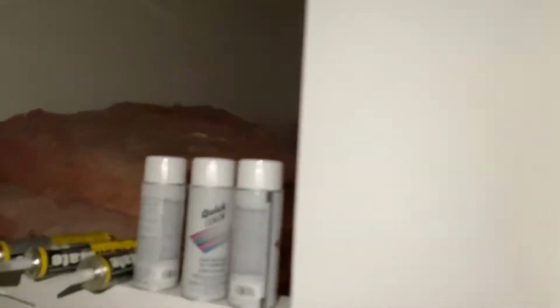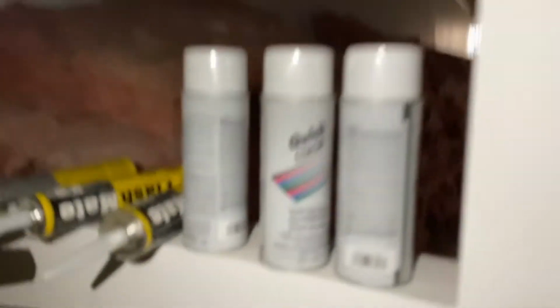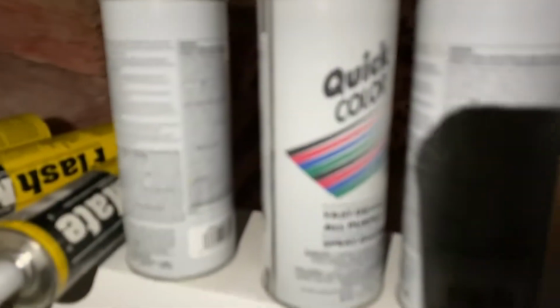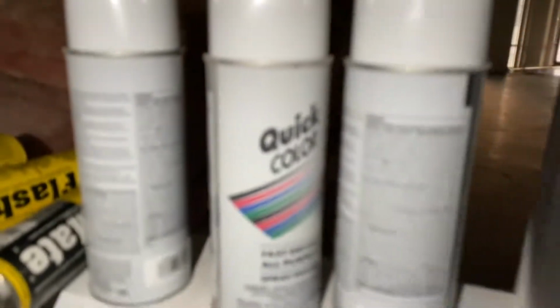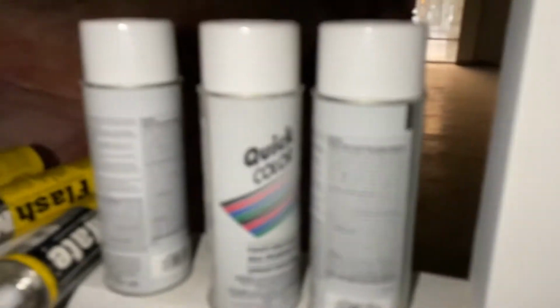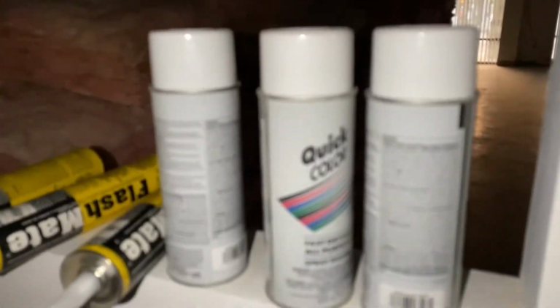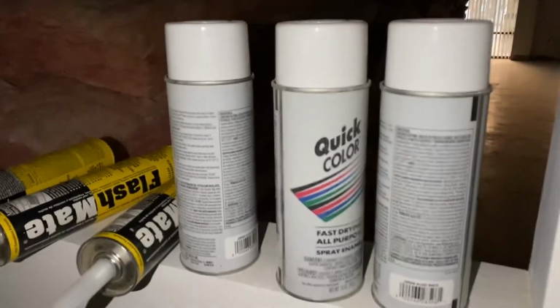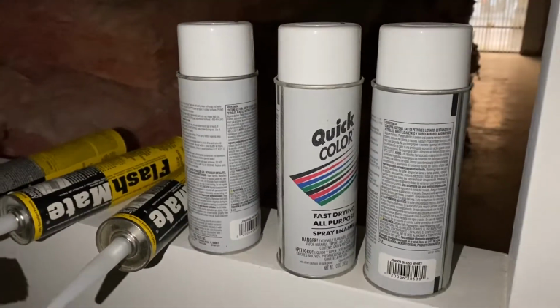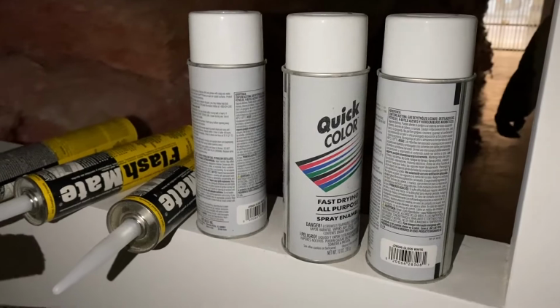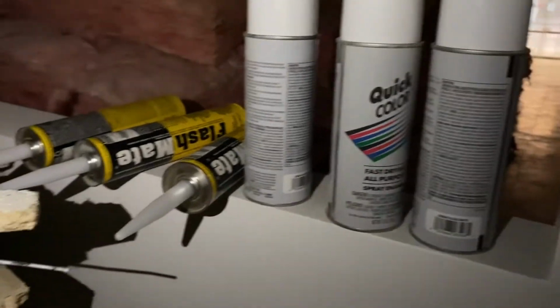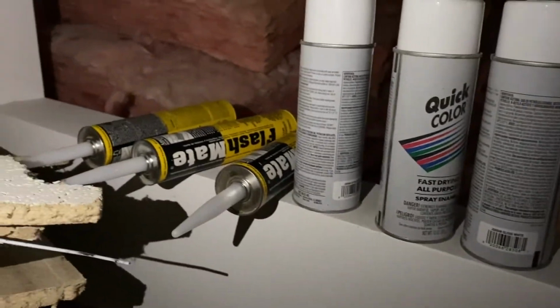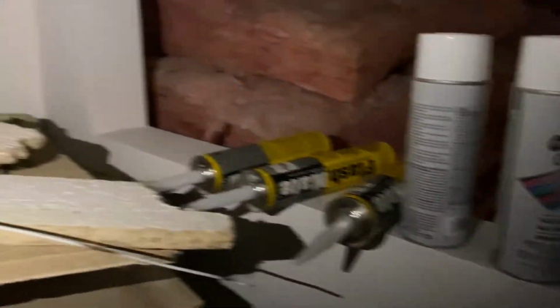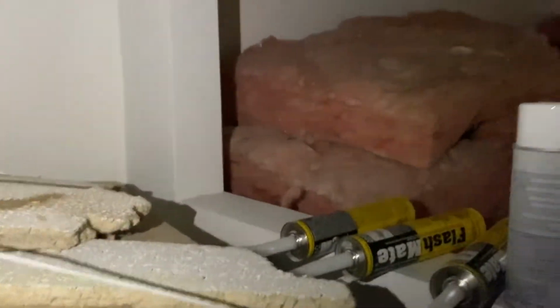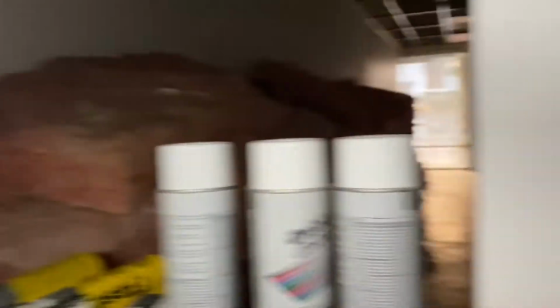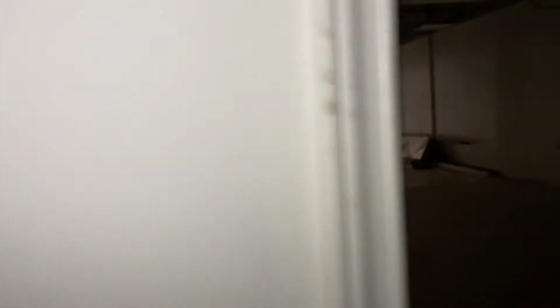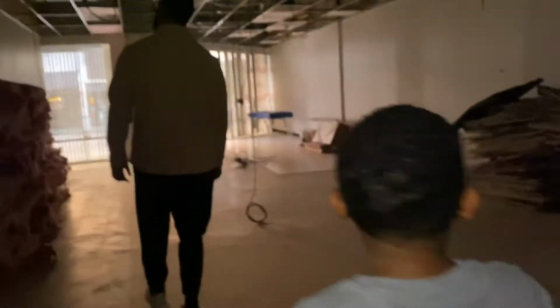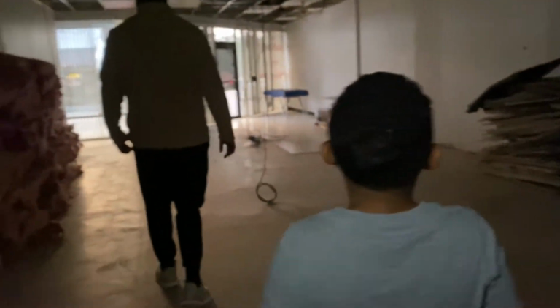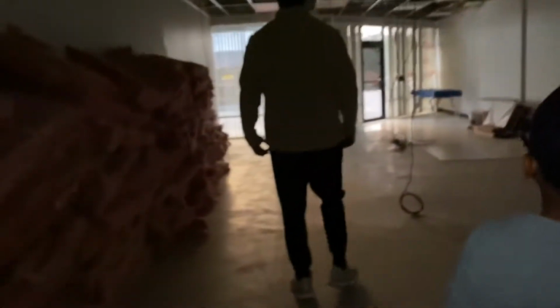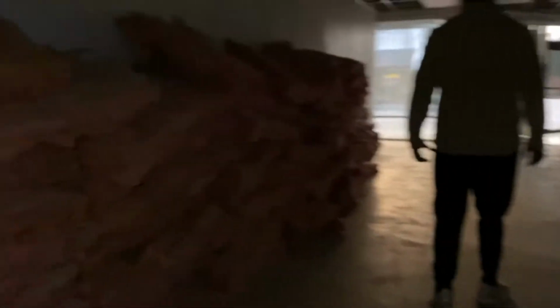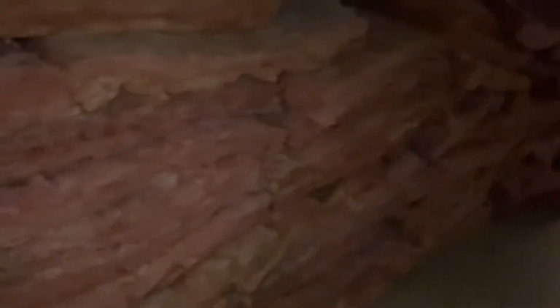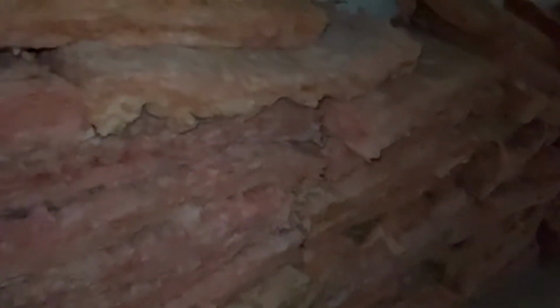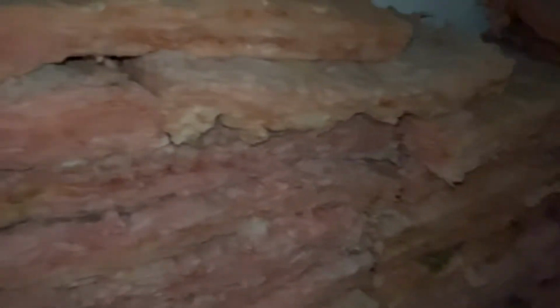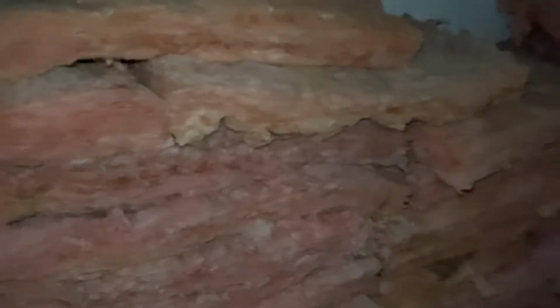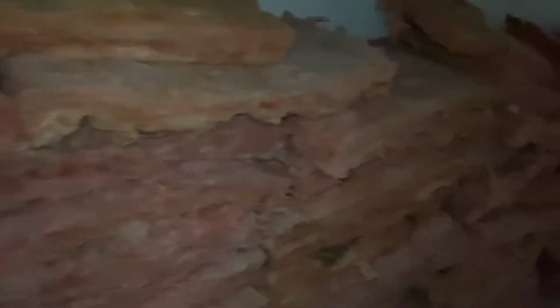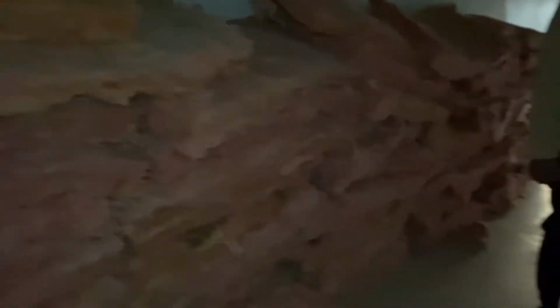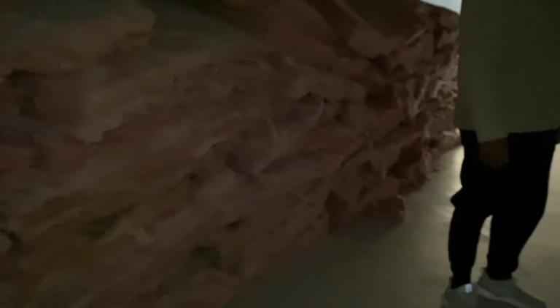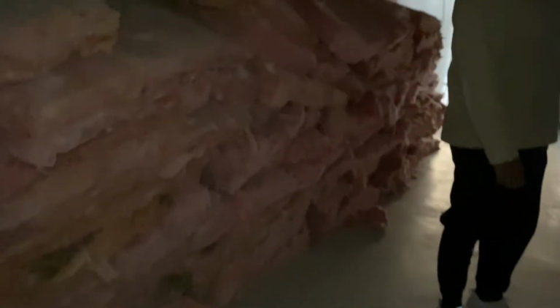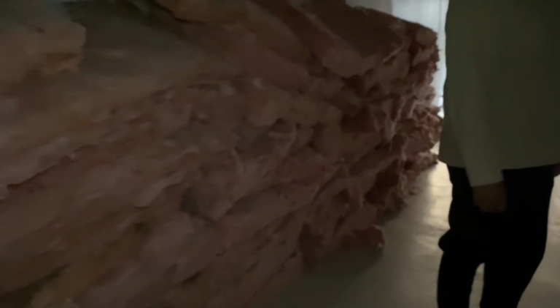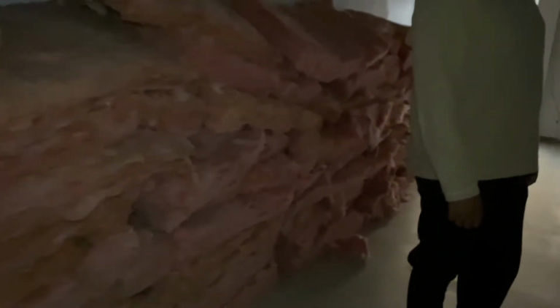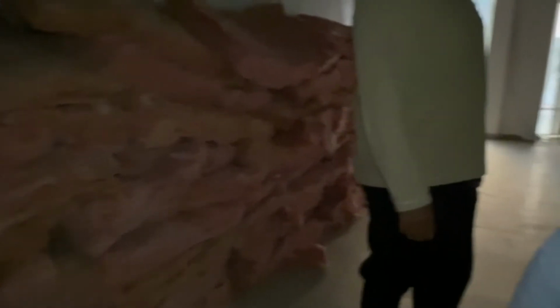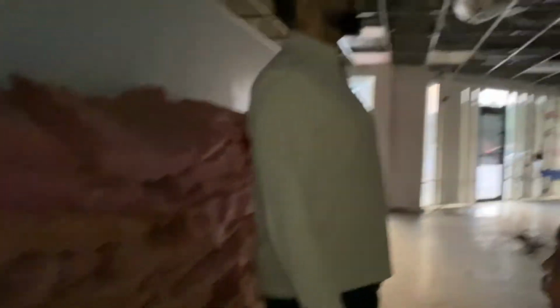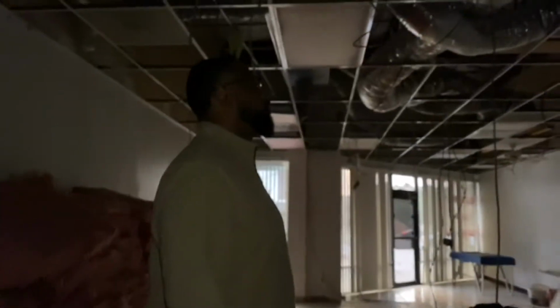This is what they use — fast-drying spray enamel. So that's all the... What is this pink stuff? Insulation. Oh, I do recognize that — when it fell on our bed. Check out that video.